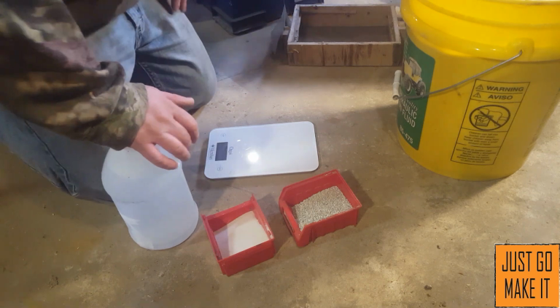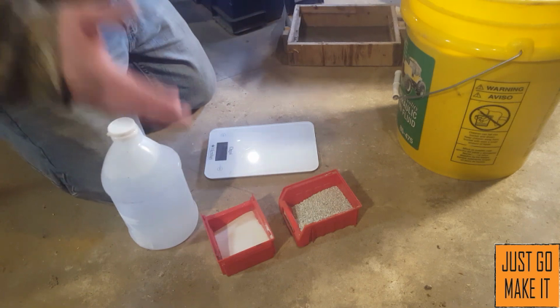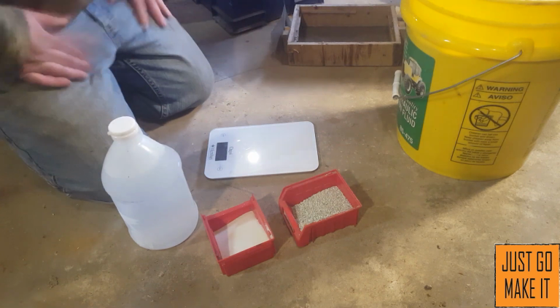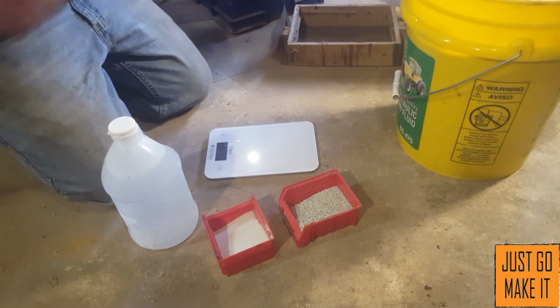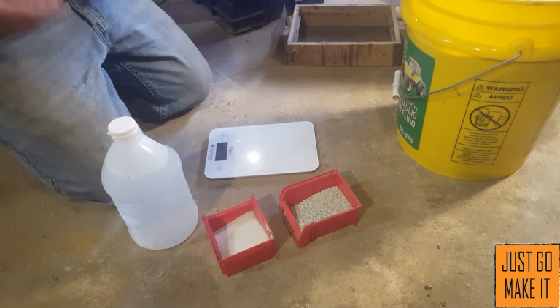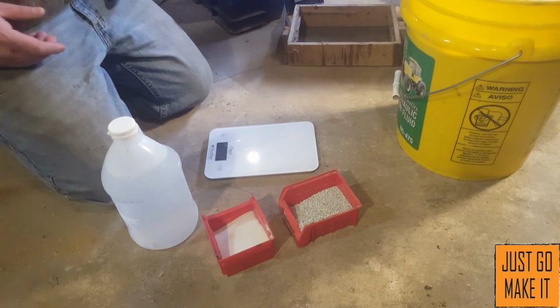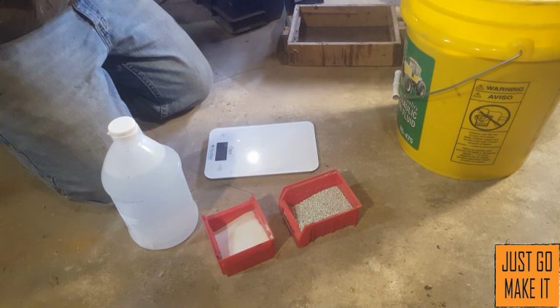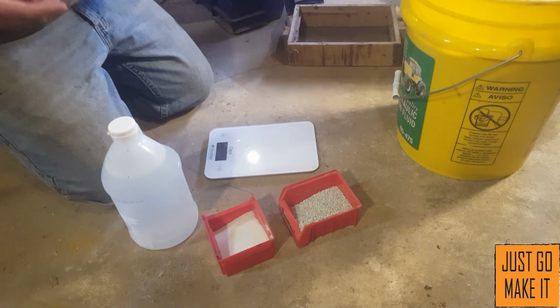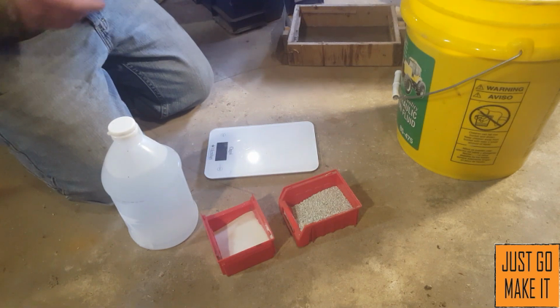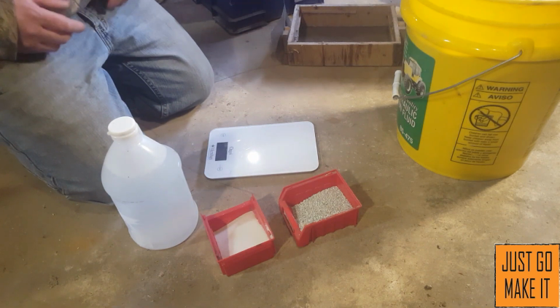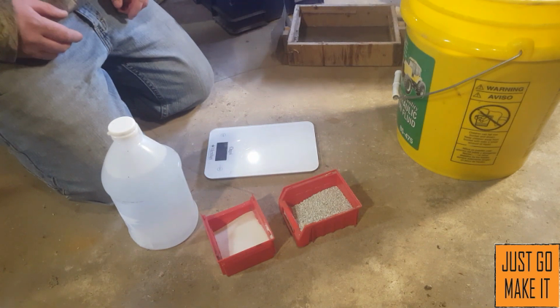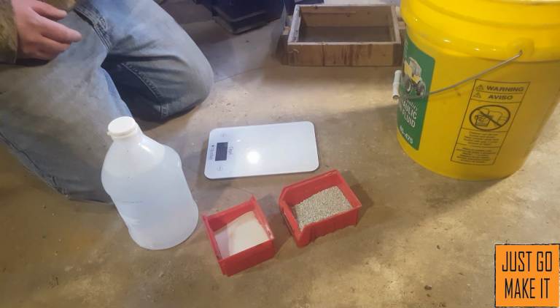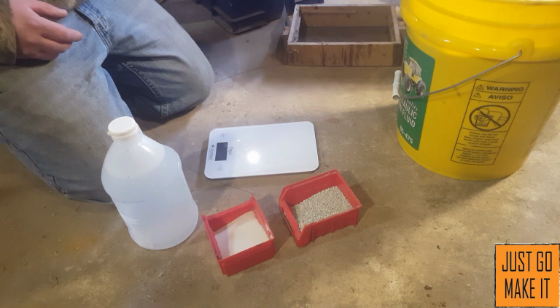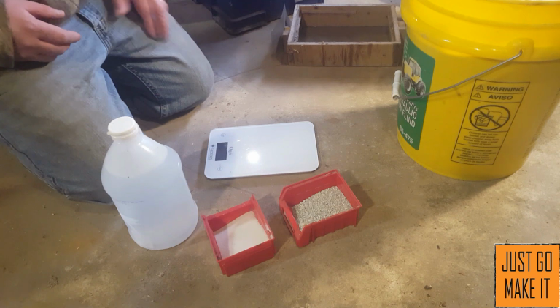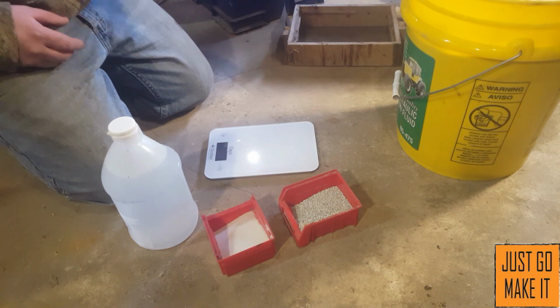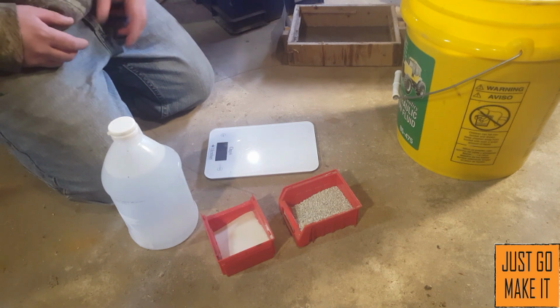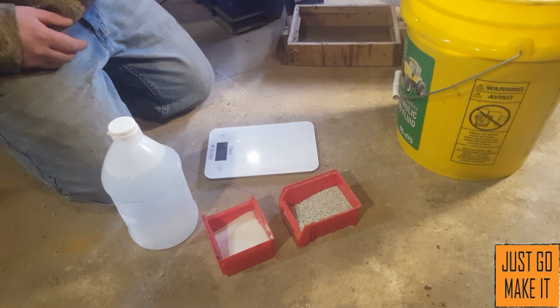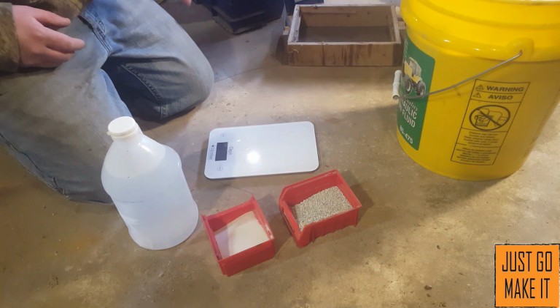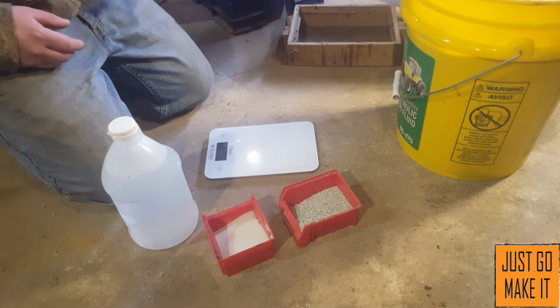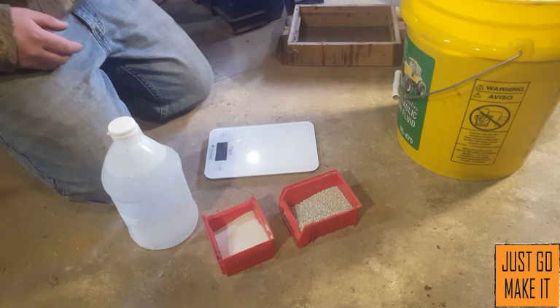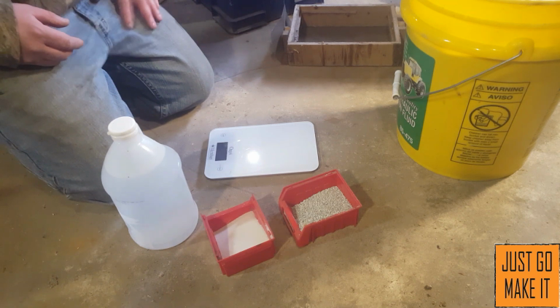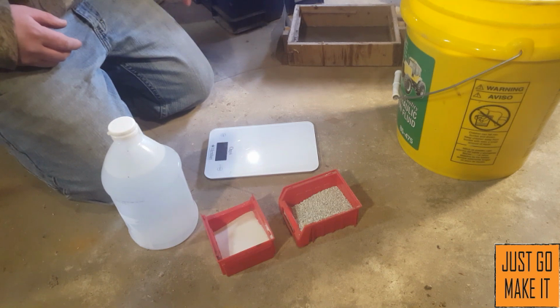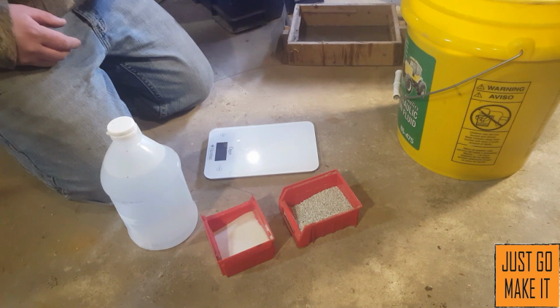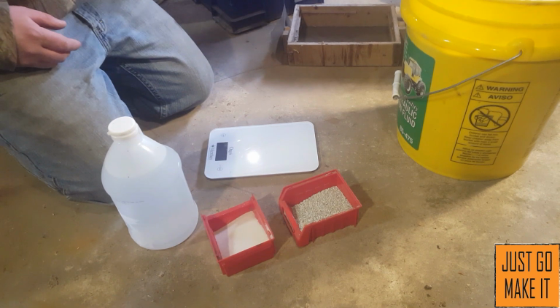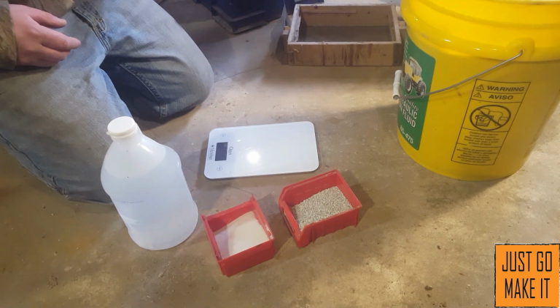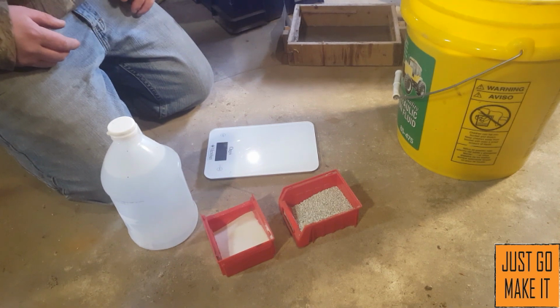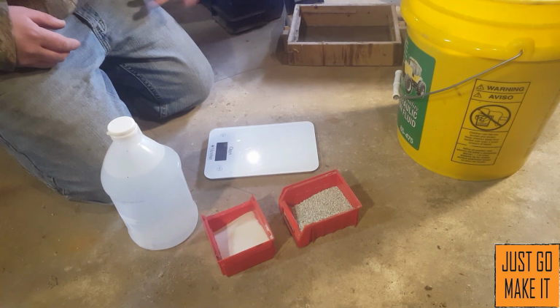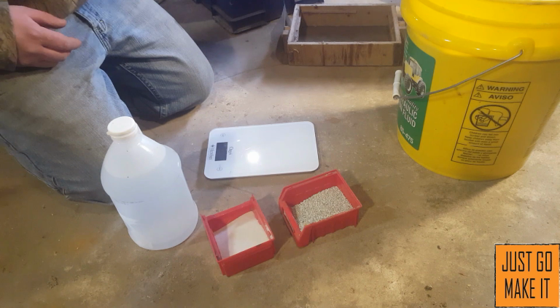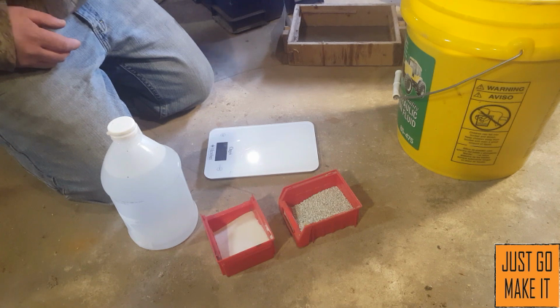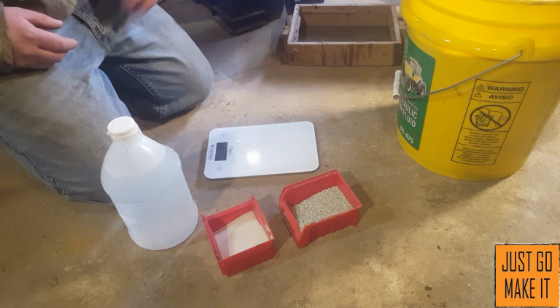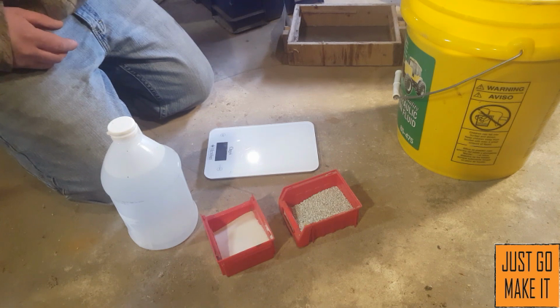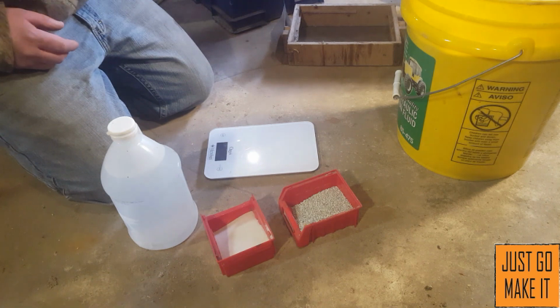Hello, today we're going to be going over molding sand for your foundry — the sand you use for making your molds. It's a really easy thing to mix up and make, and it just takes a little bit of practice to get it right.